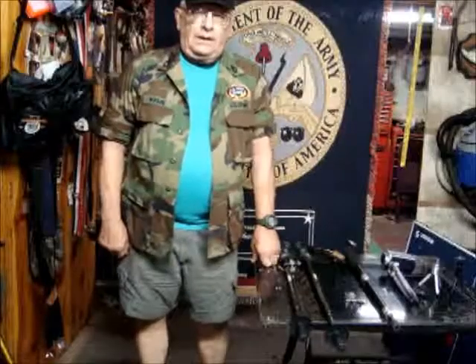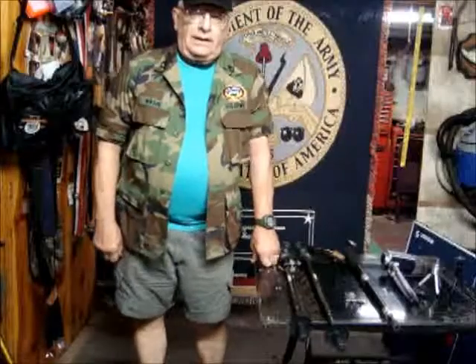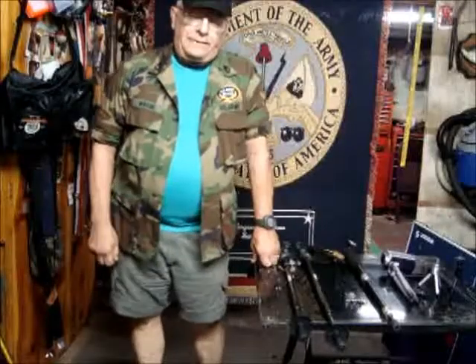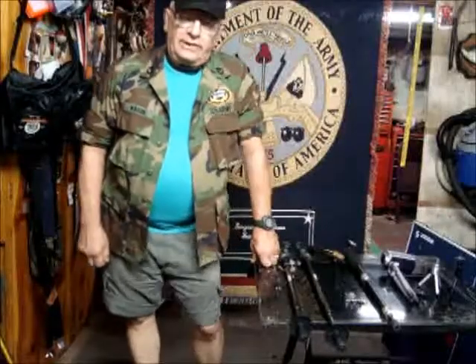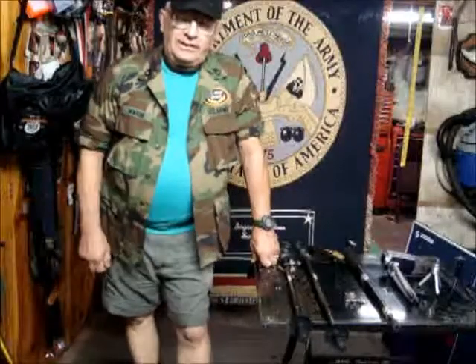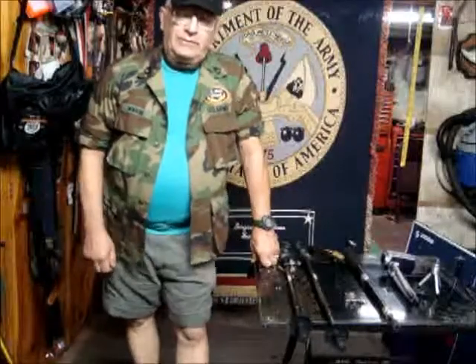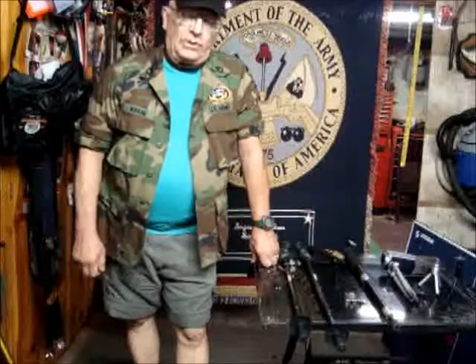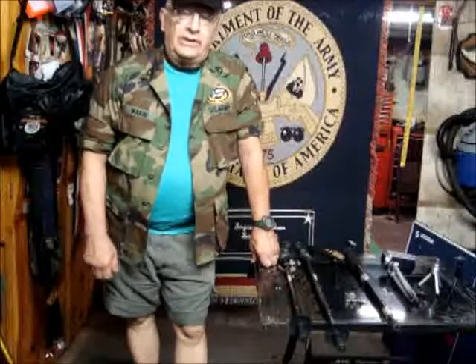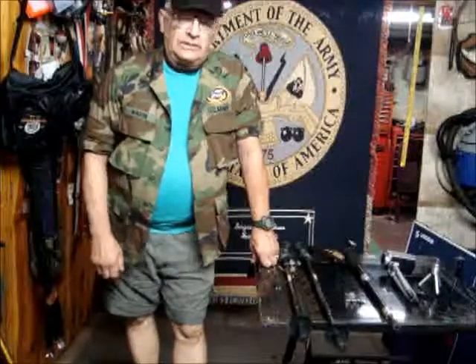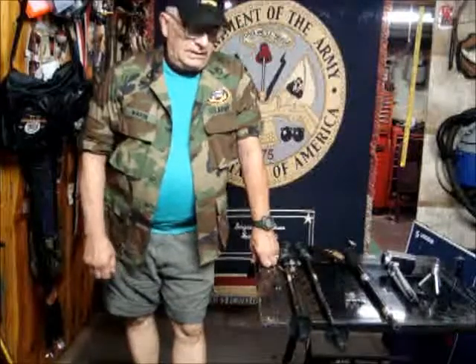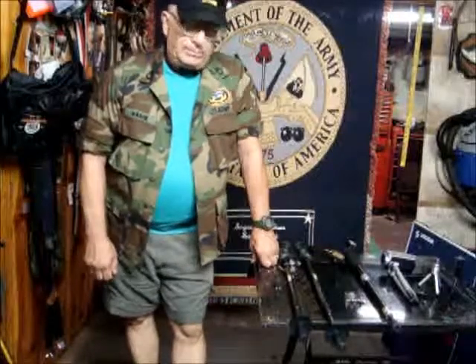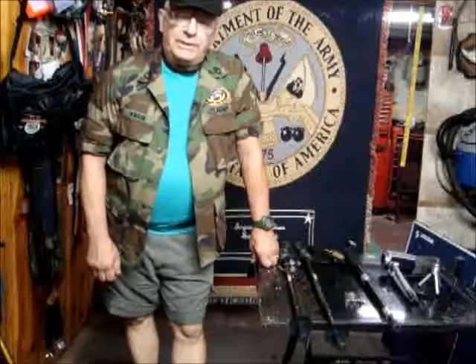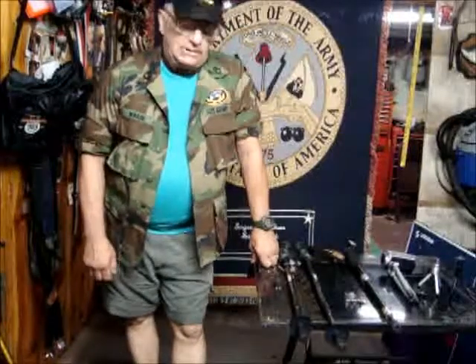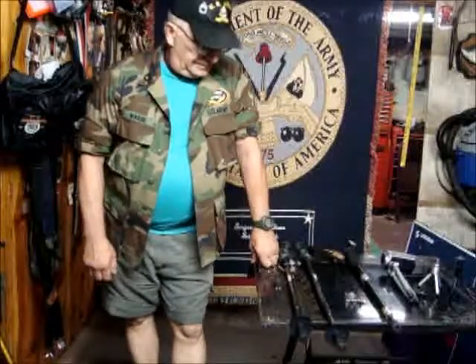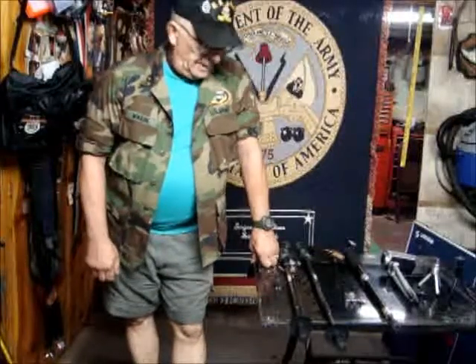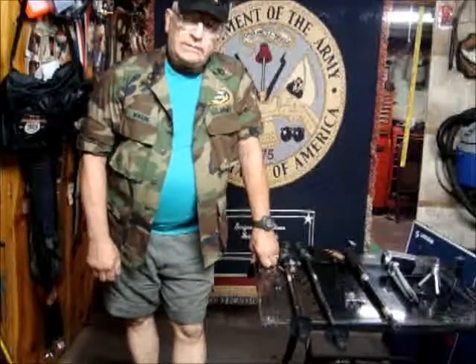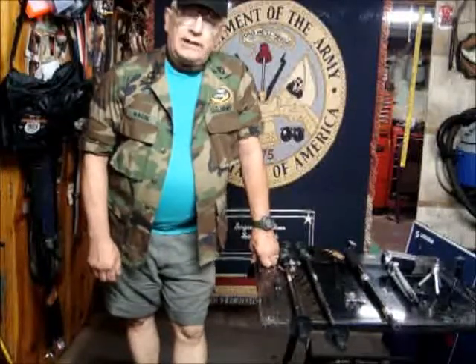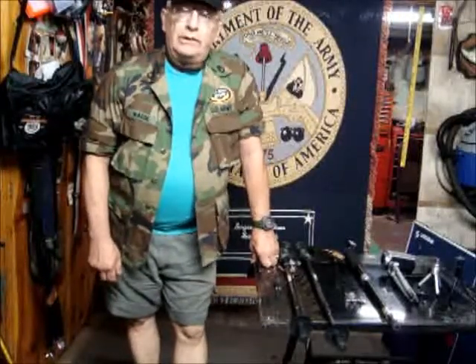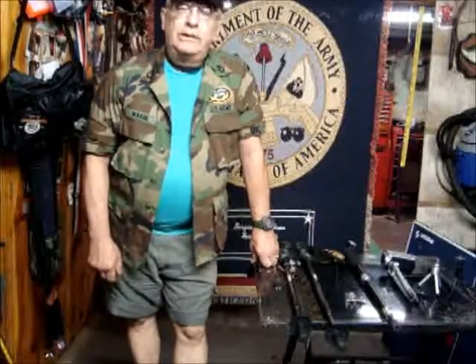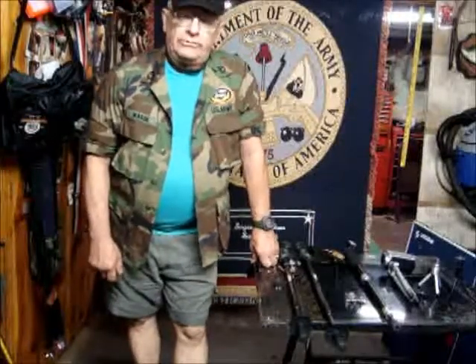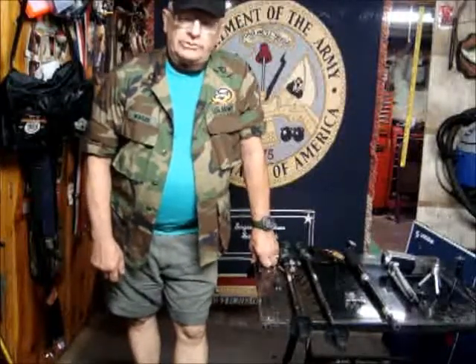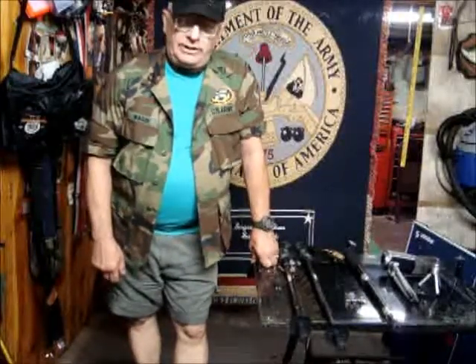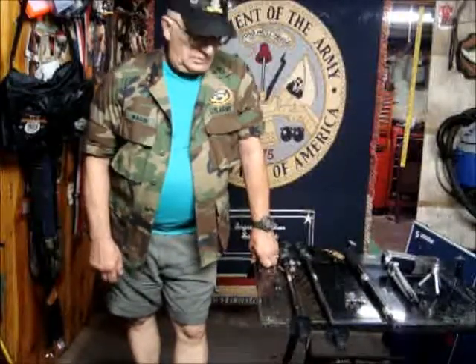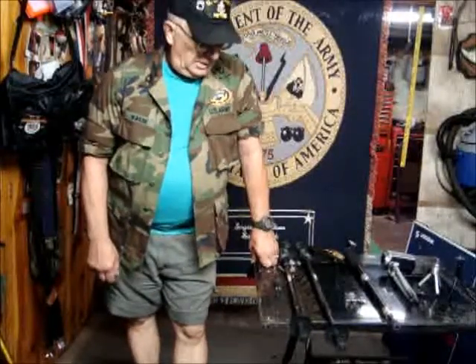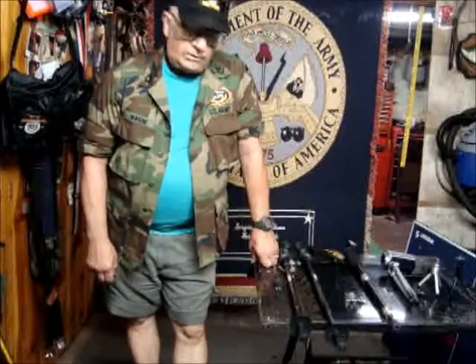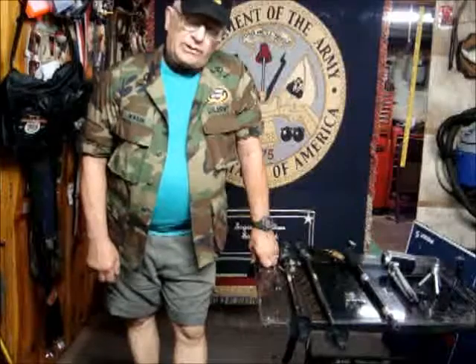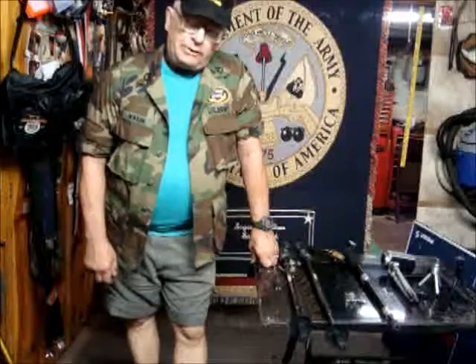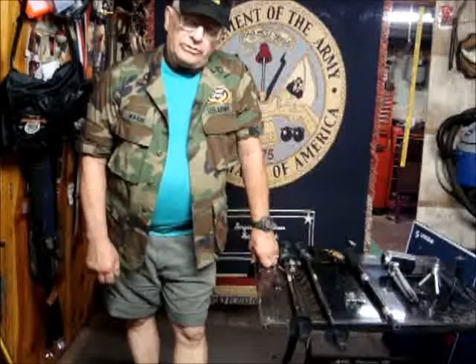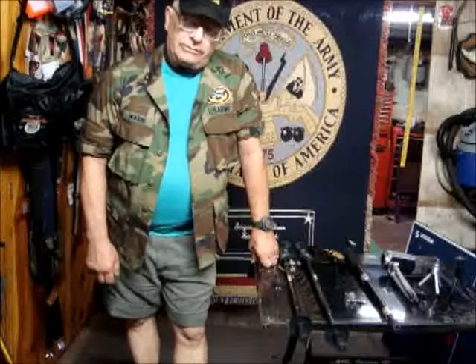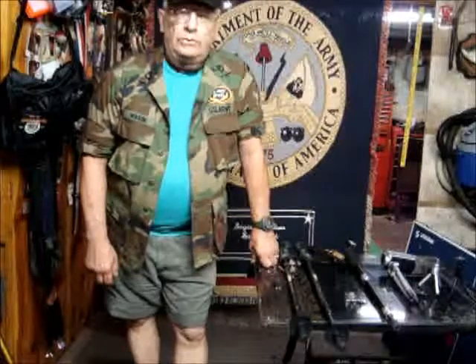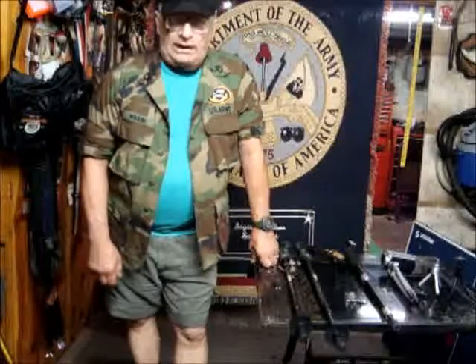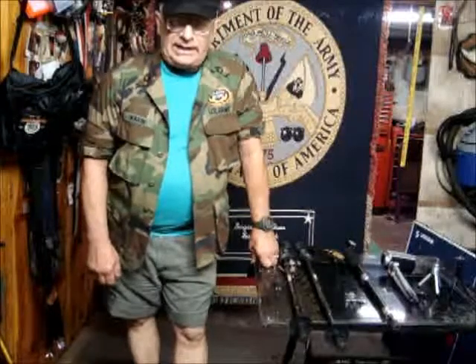Hi folks, Ron Wasik here, the Polish Pickle, with a little bit of an instructional video on how to film yourself while hiking.